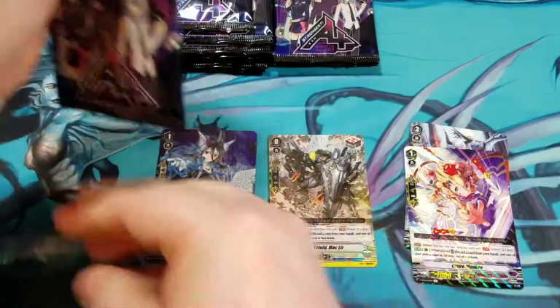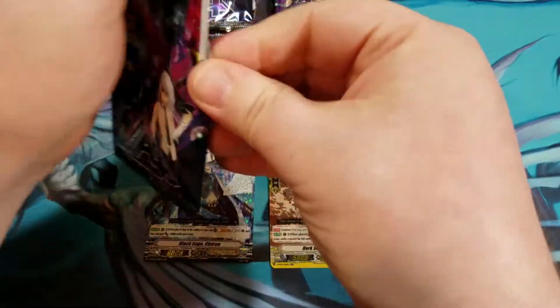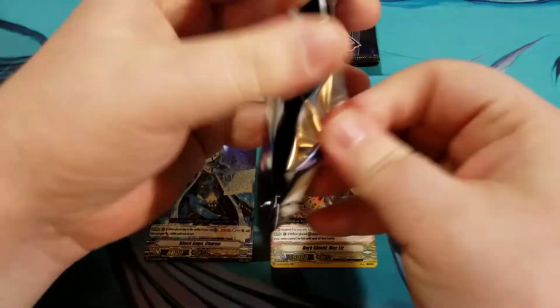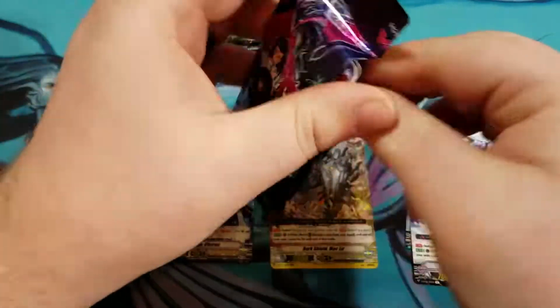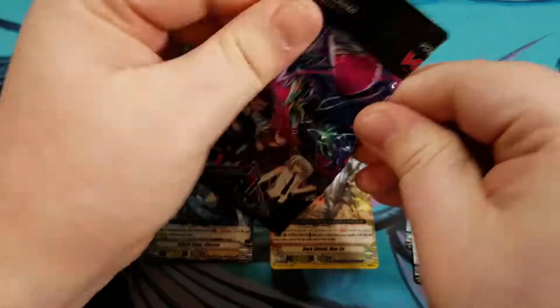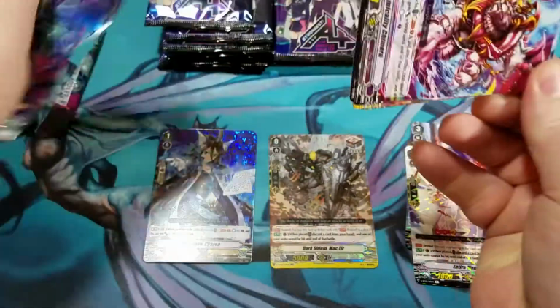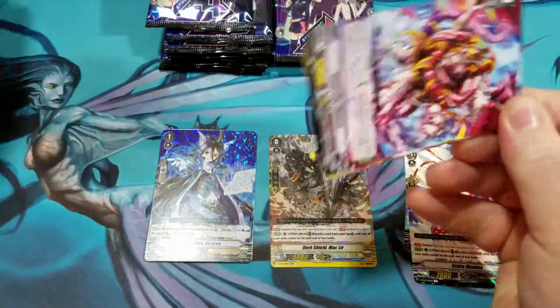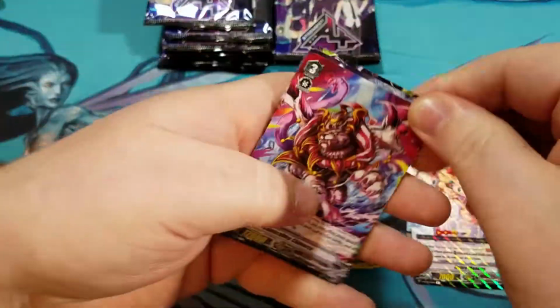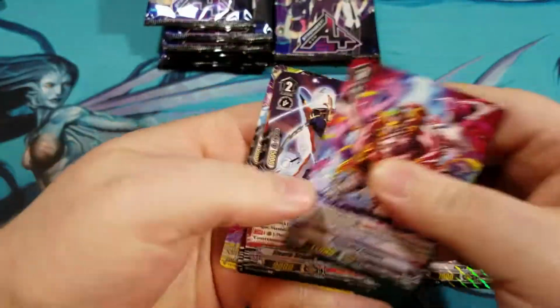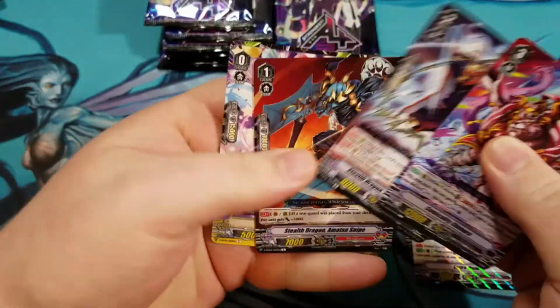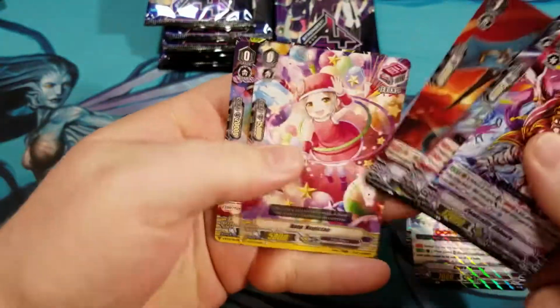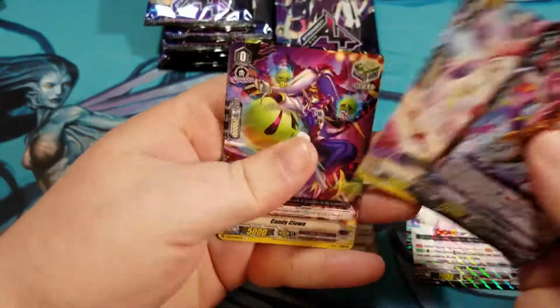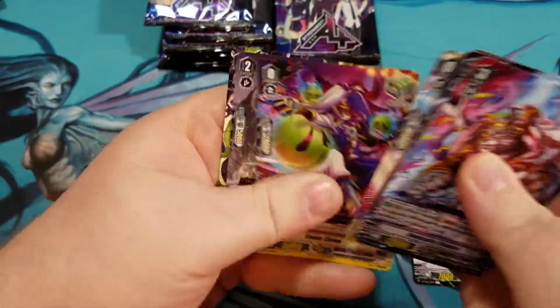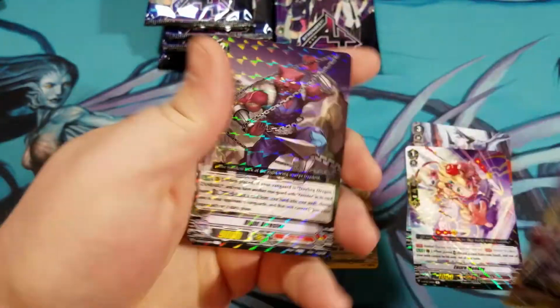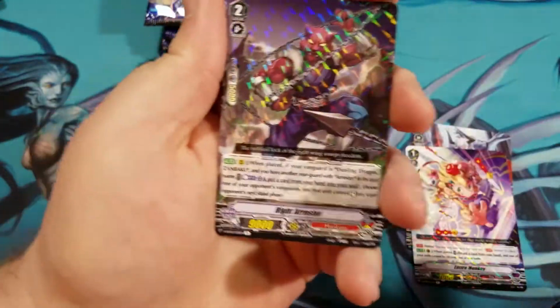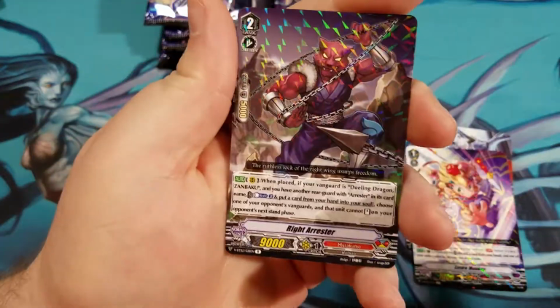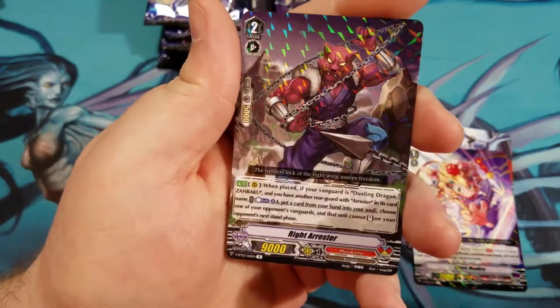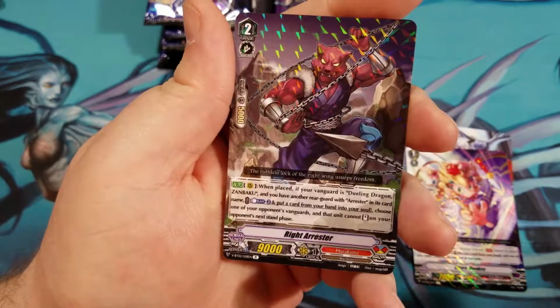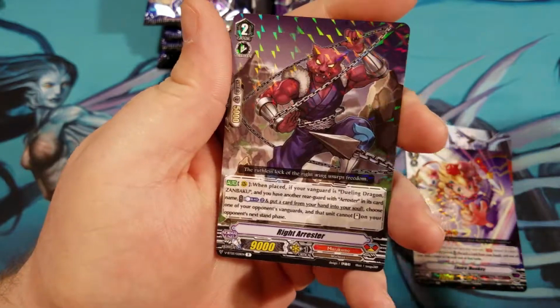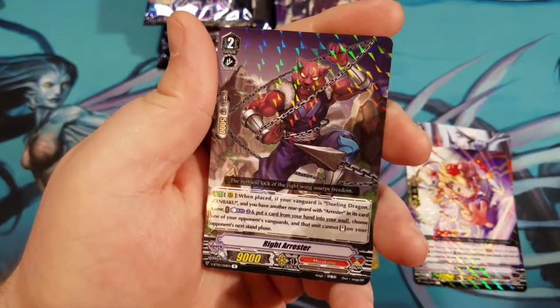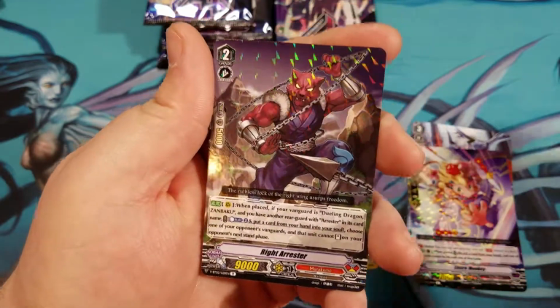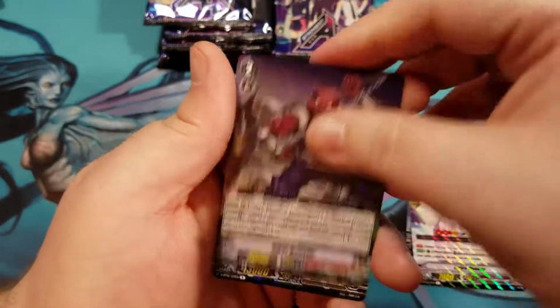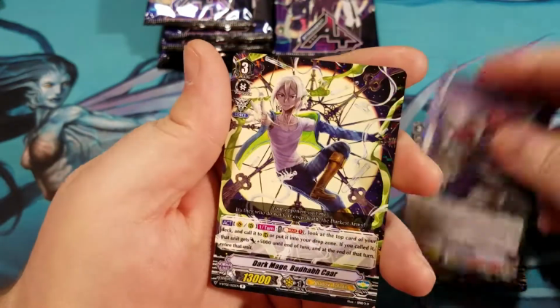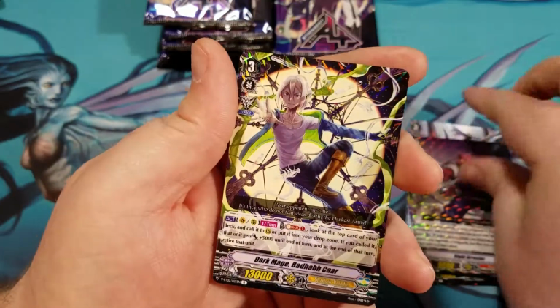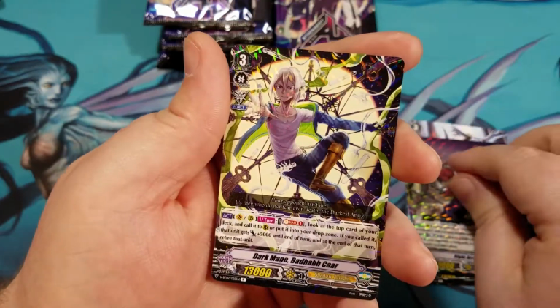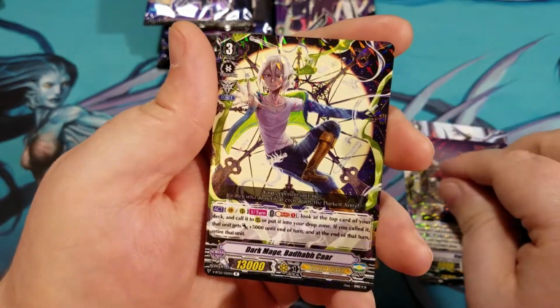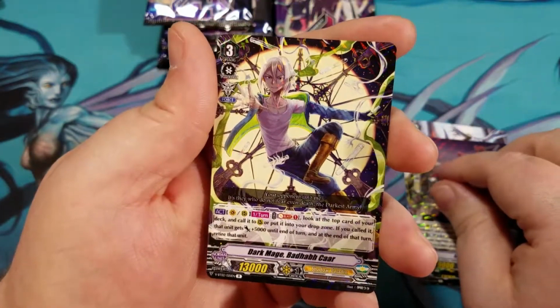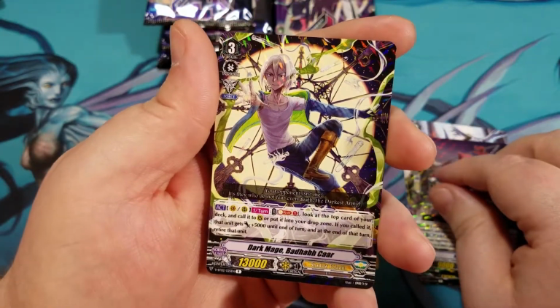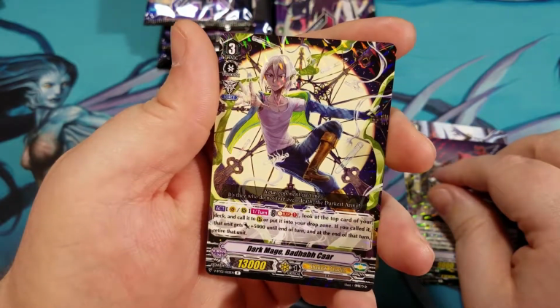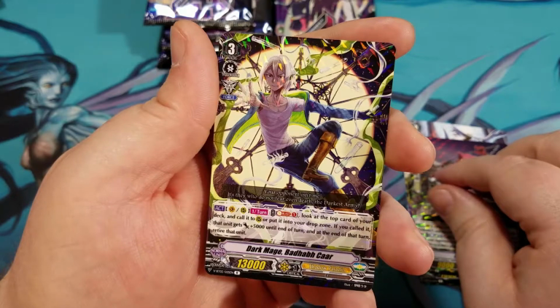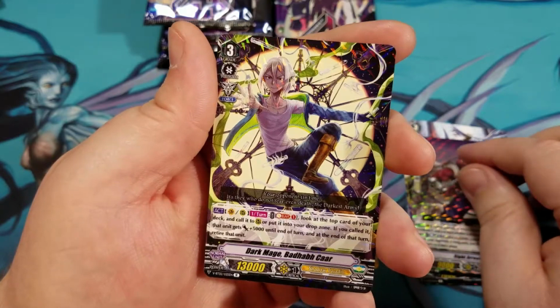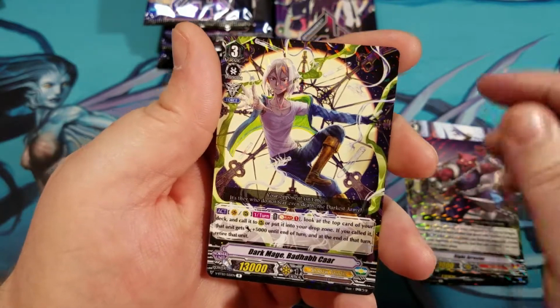Let's see what the next pack has for us. We got a regular rare Right Arrester, and a regular rare Dark Mage Badheb Car.